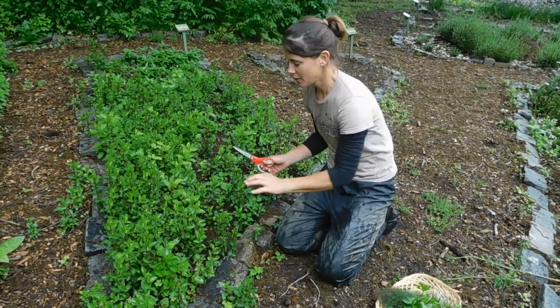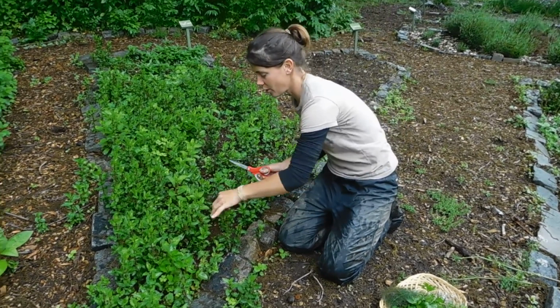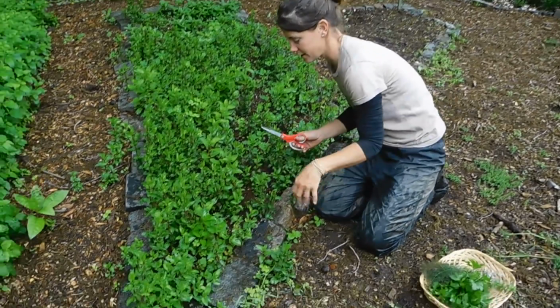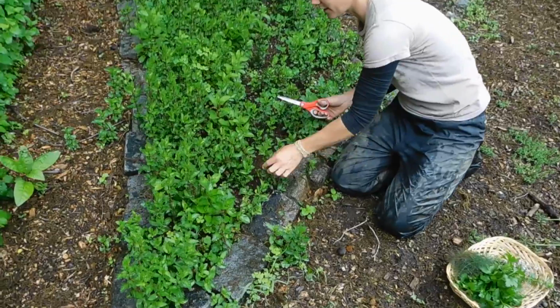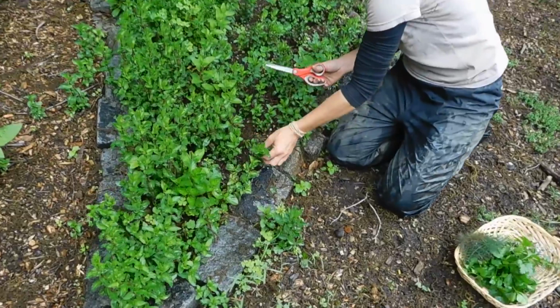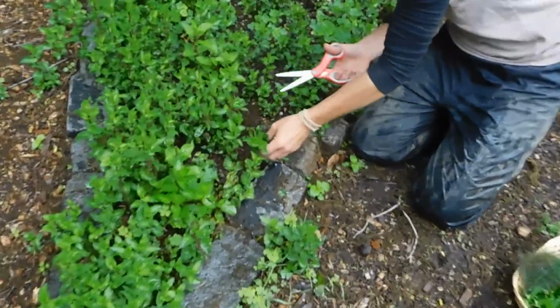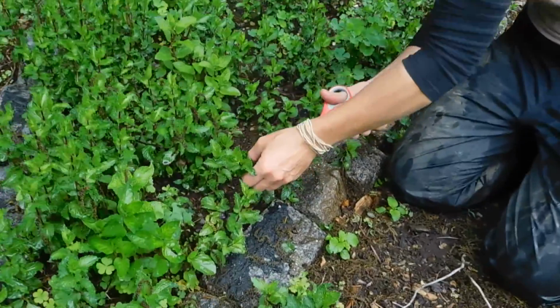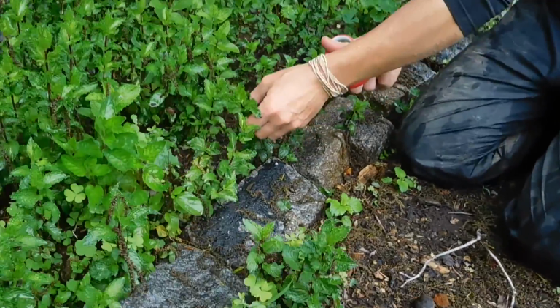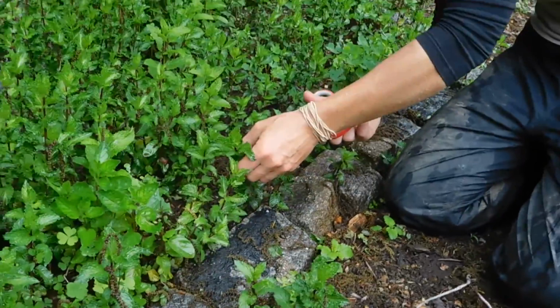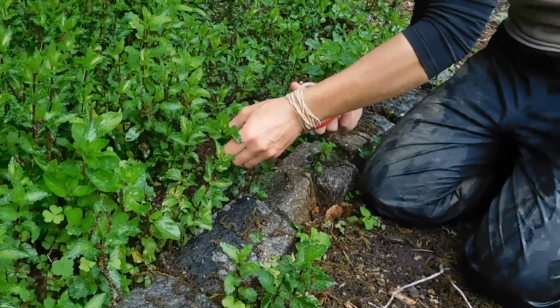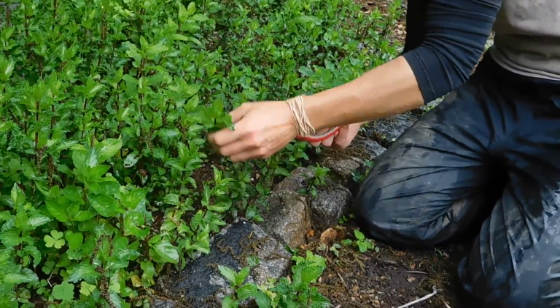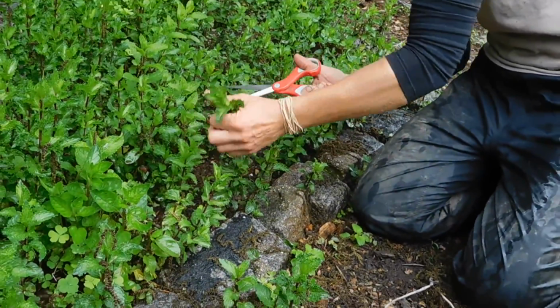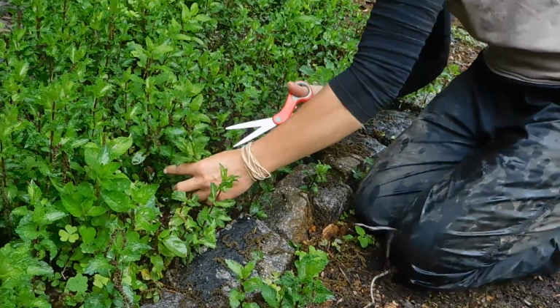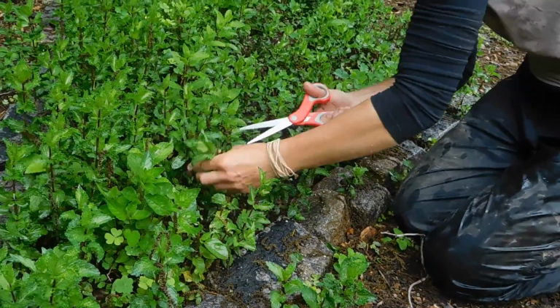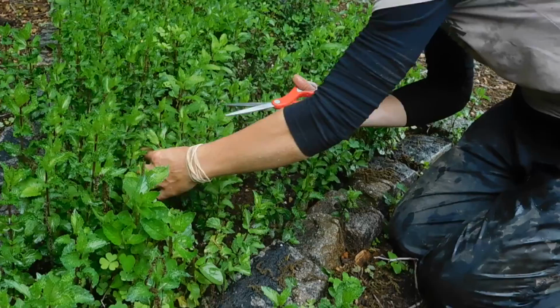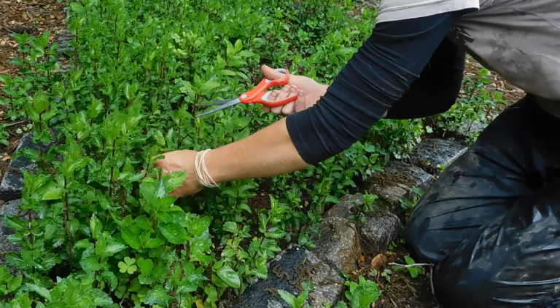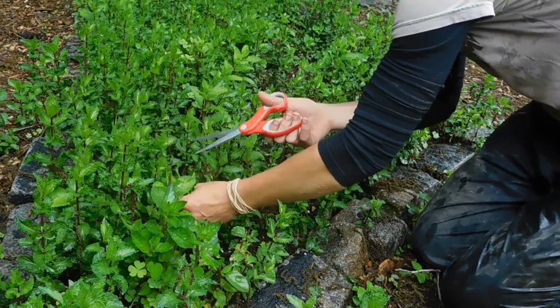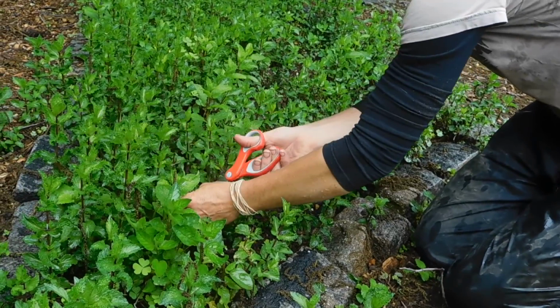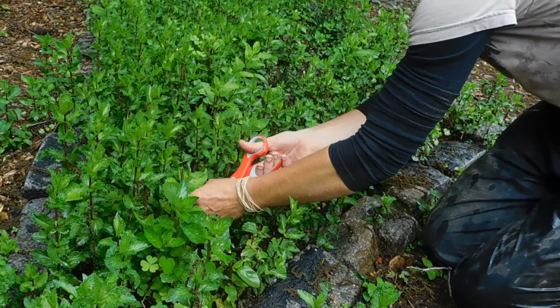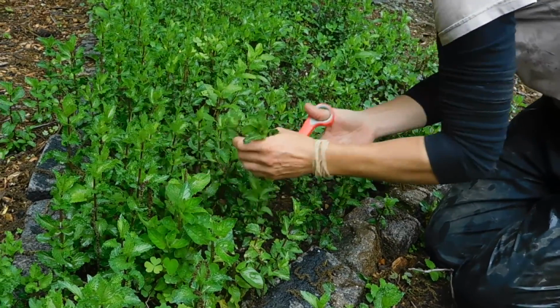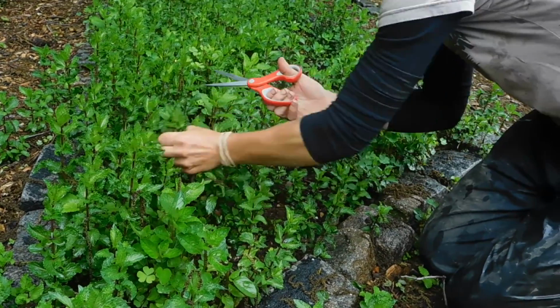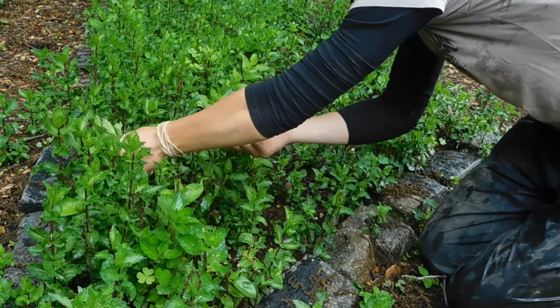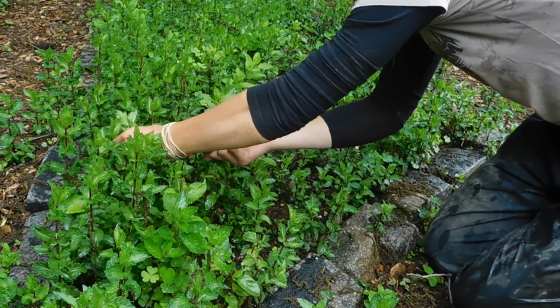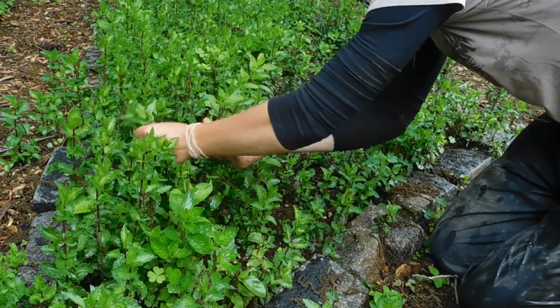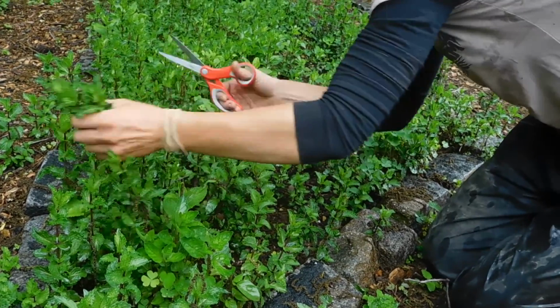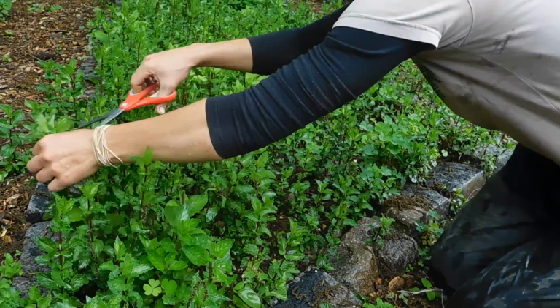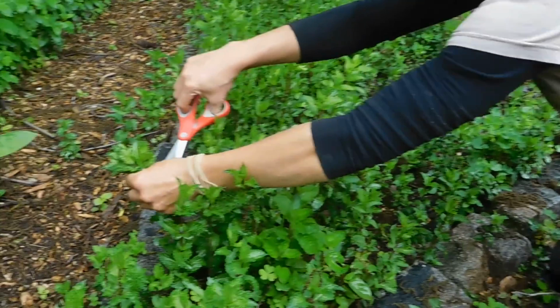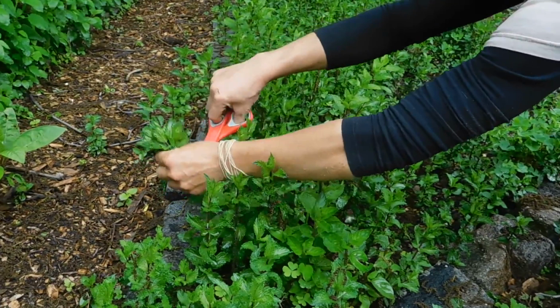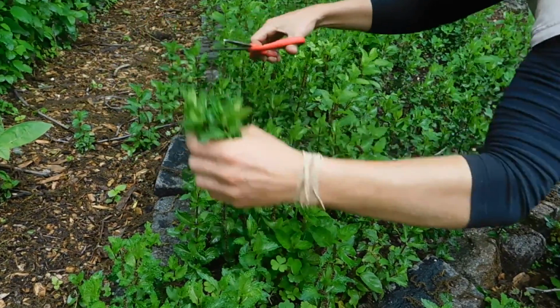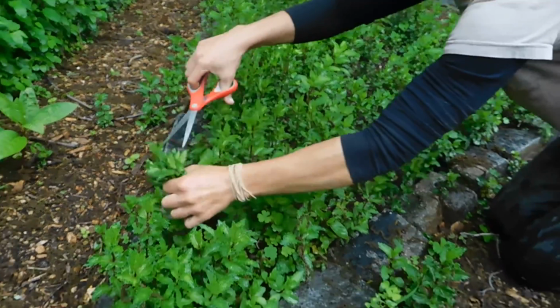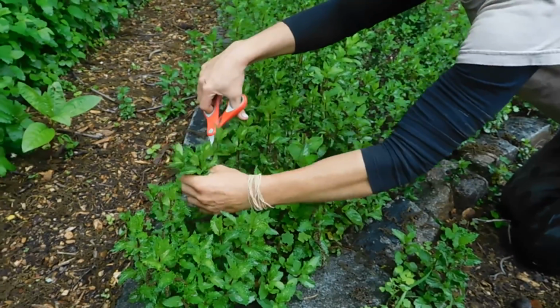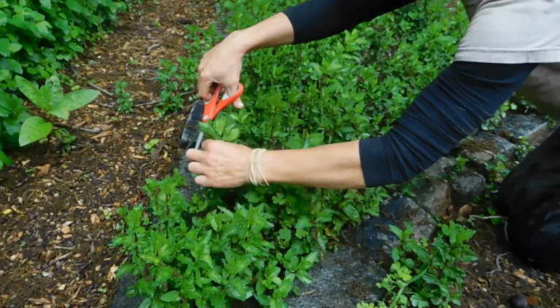The way you harvest it is you clip about six inches up from the soil line. You don't want to cut too deep, because that's going to damage the plant. And a snip here, a snip there.